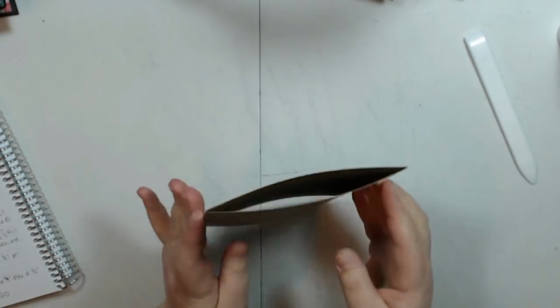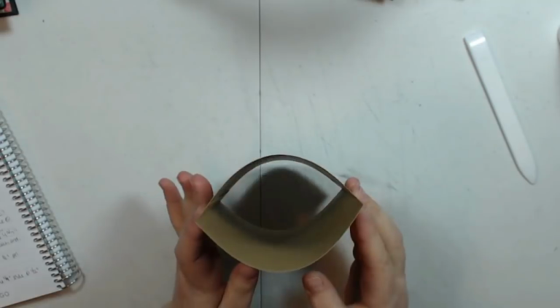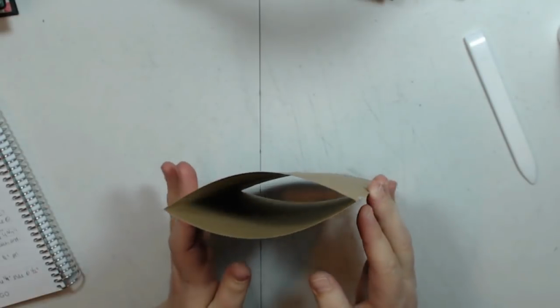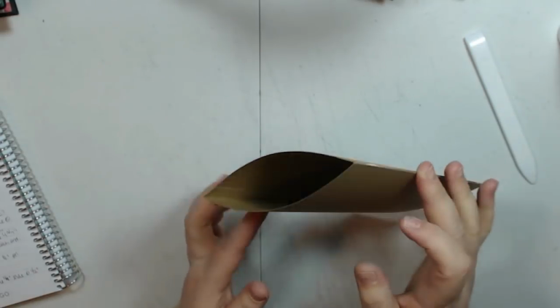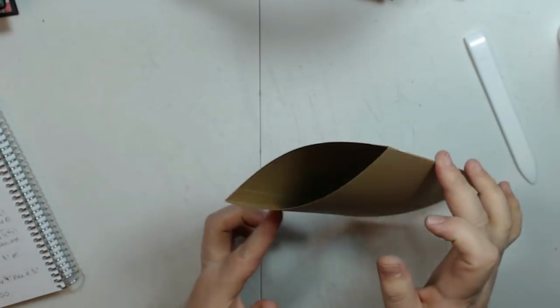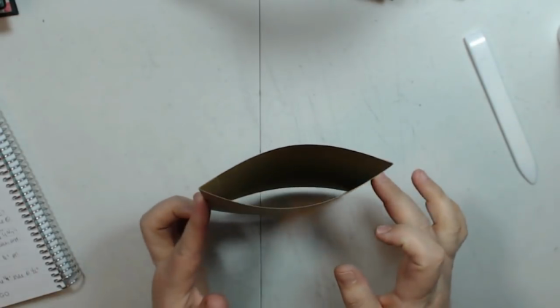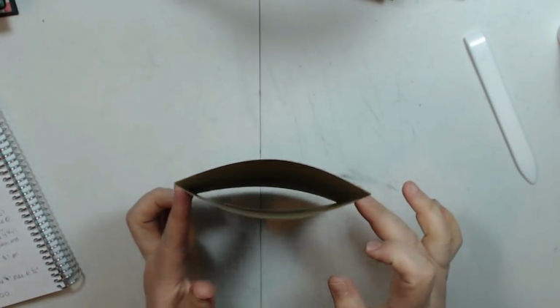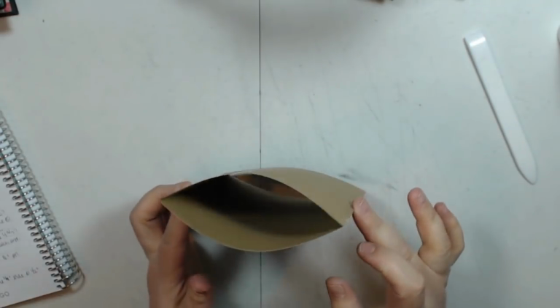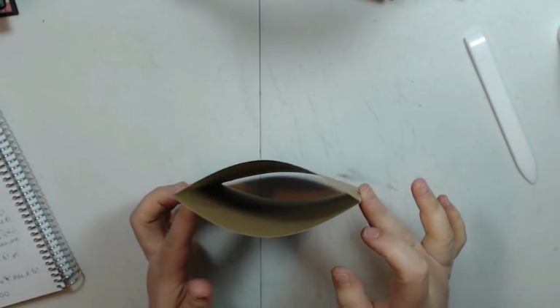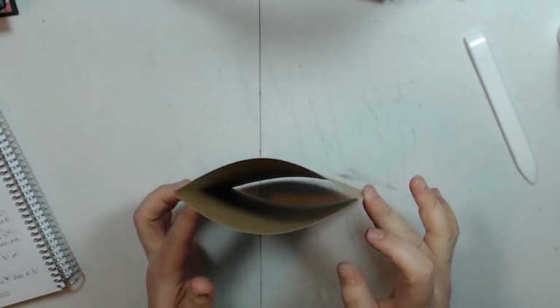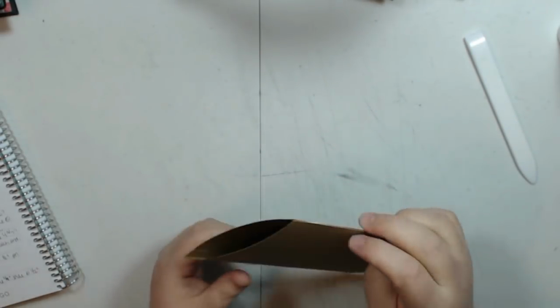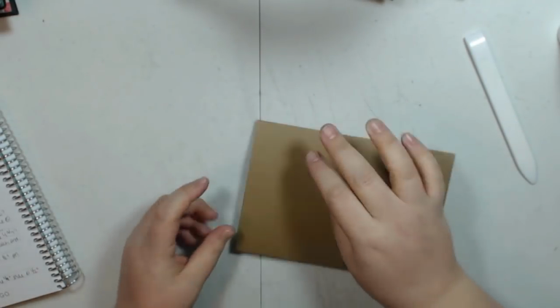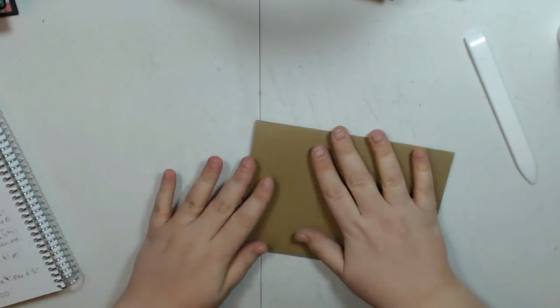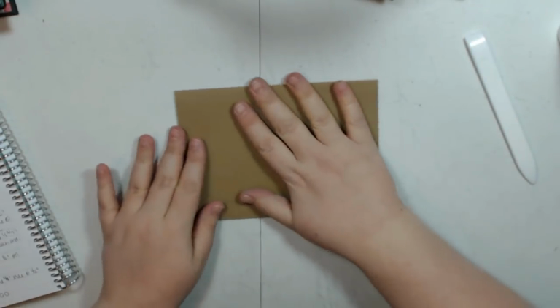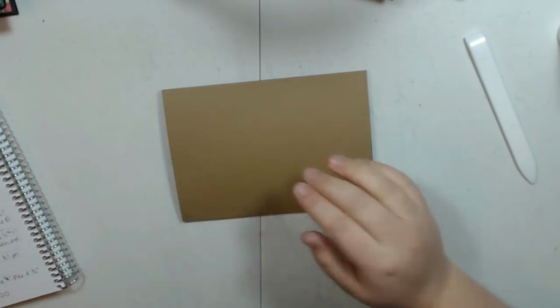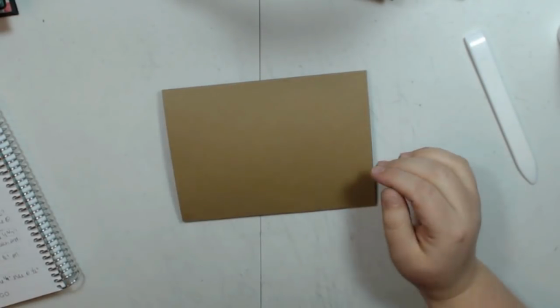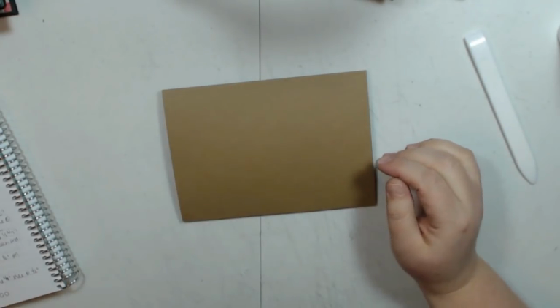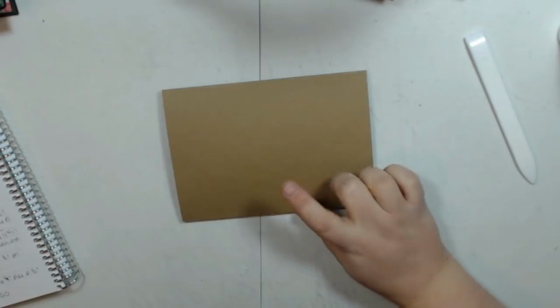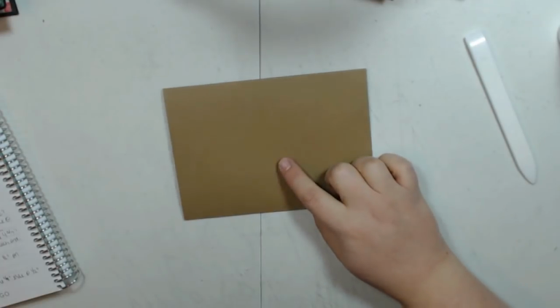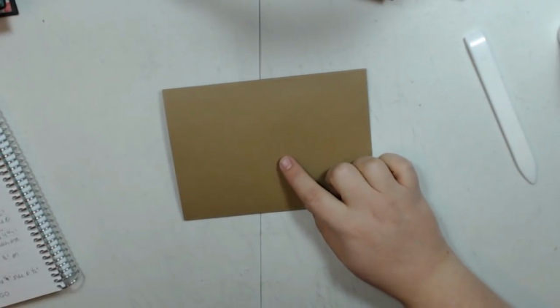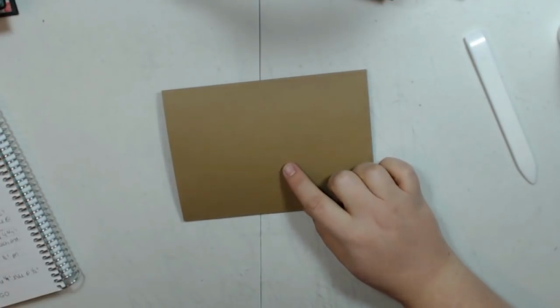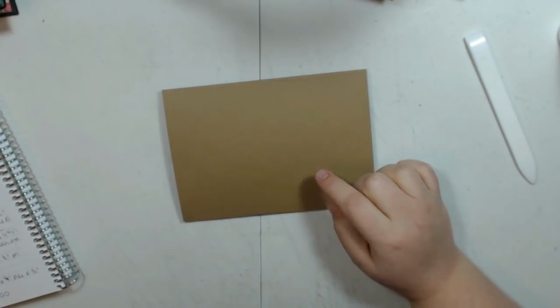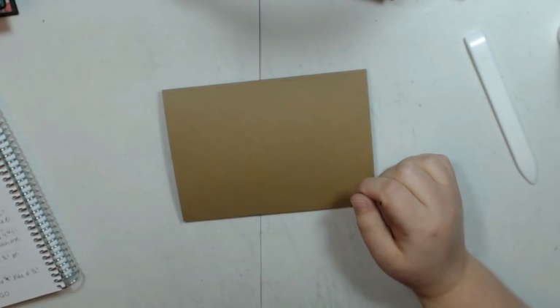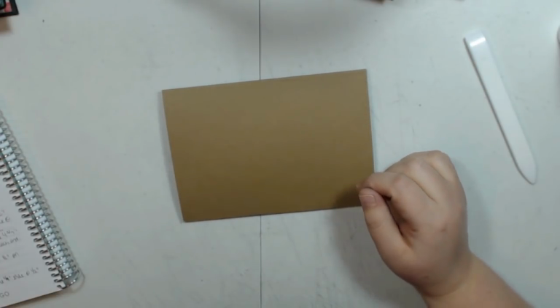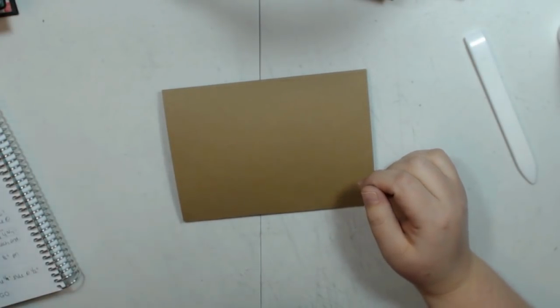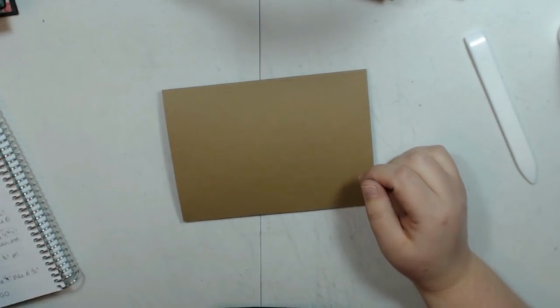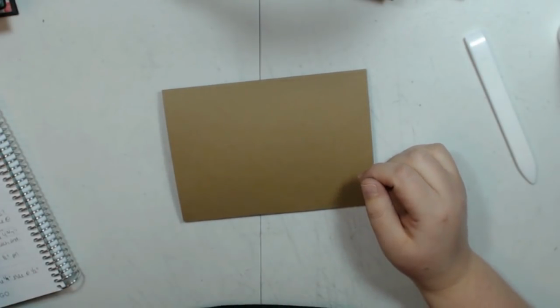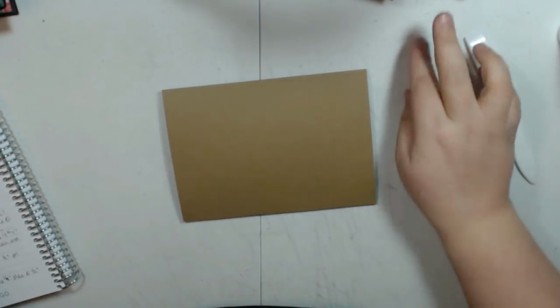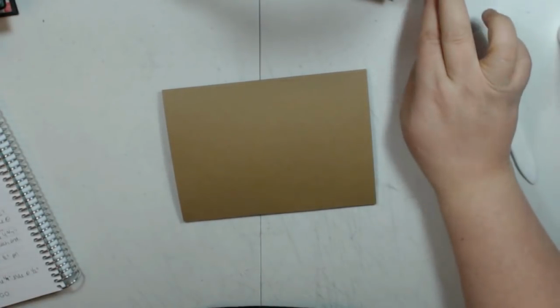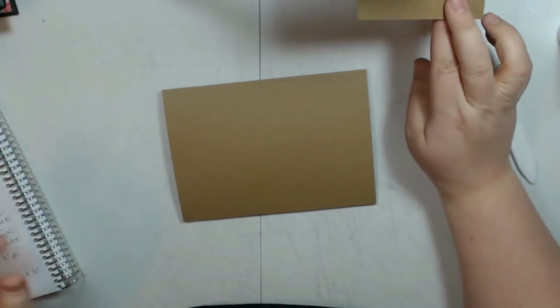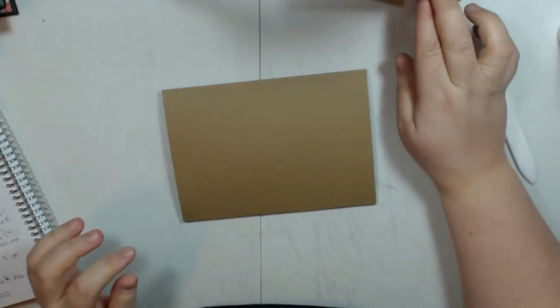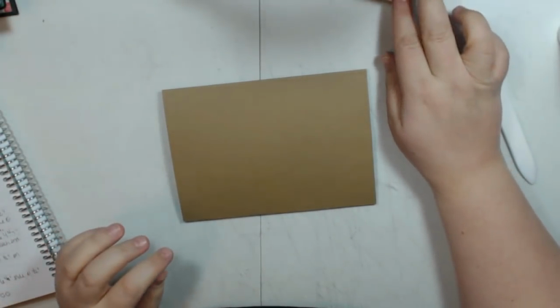Here is our base page where the page is going to attach to your hinge. On the front of this page we are going to have an acetate flap.